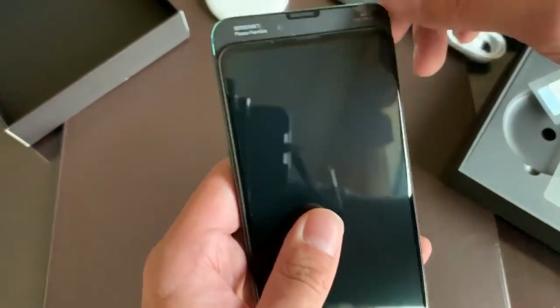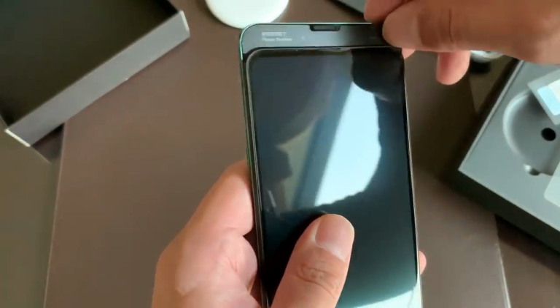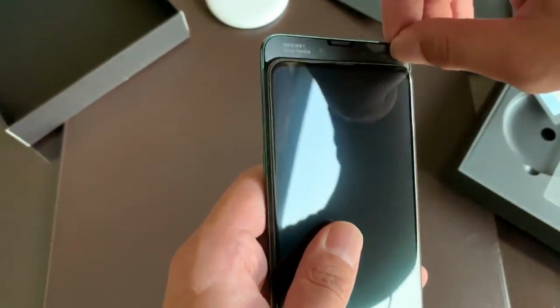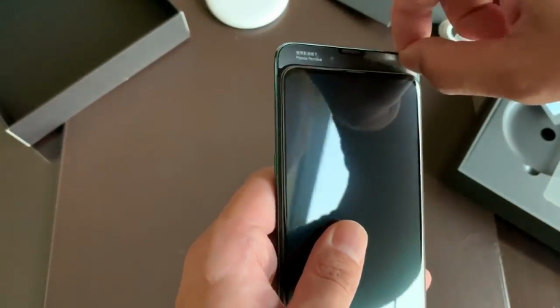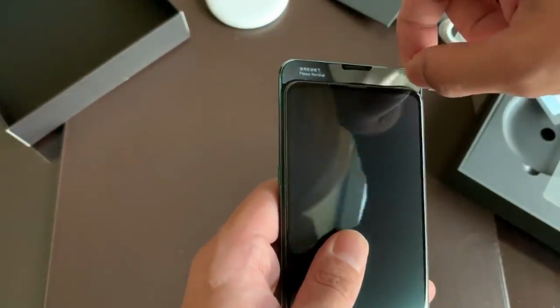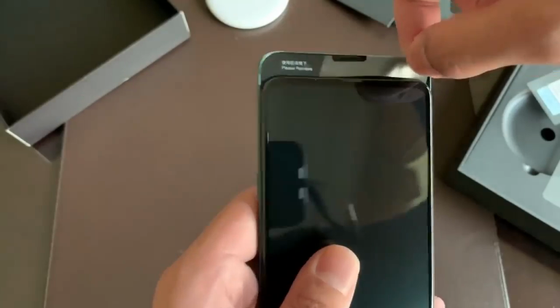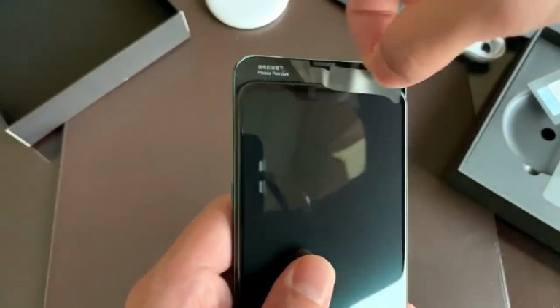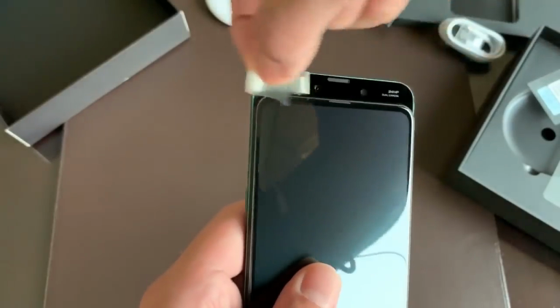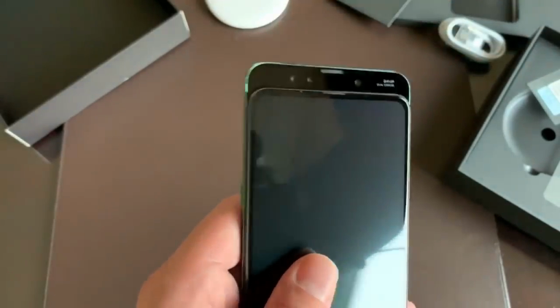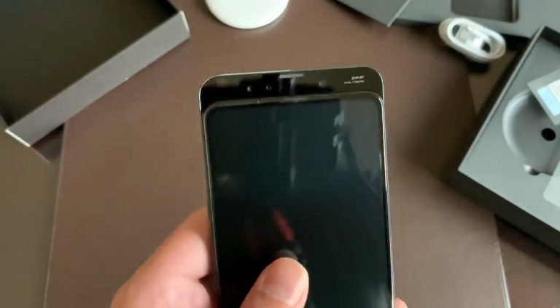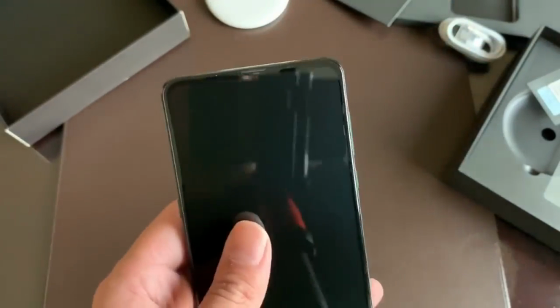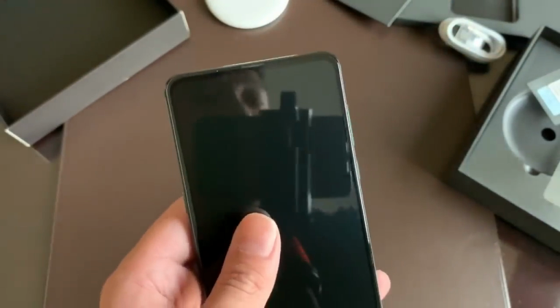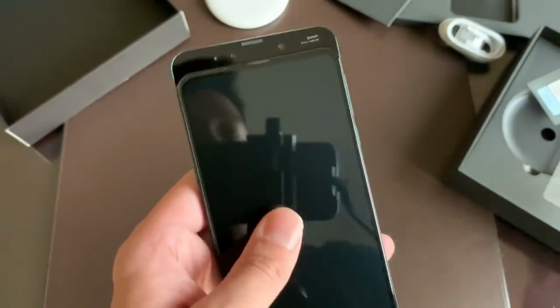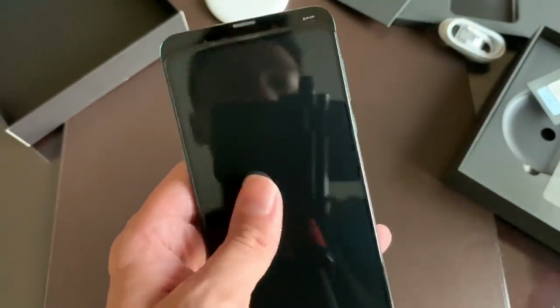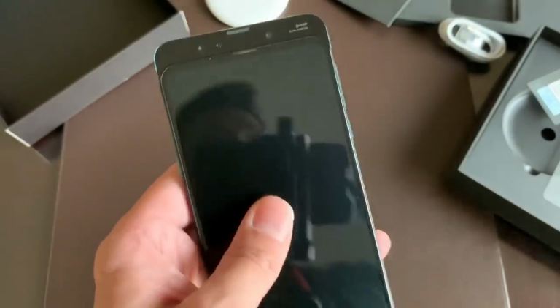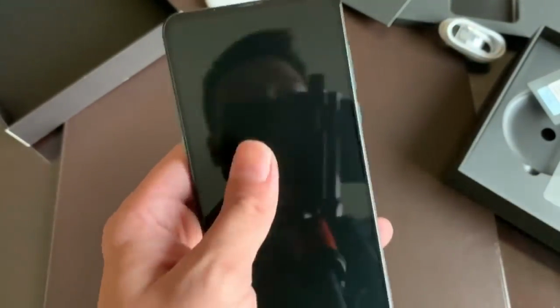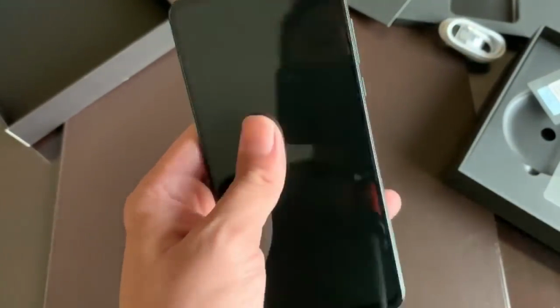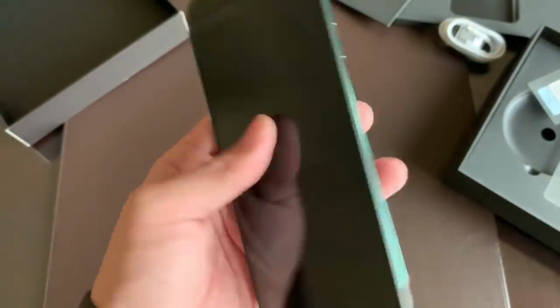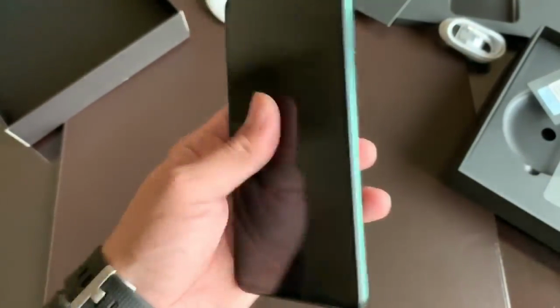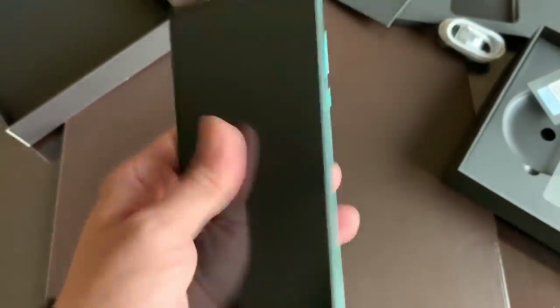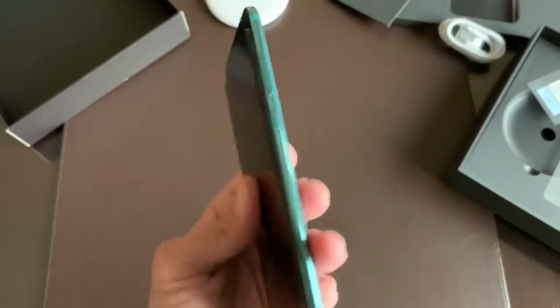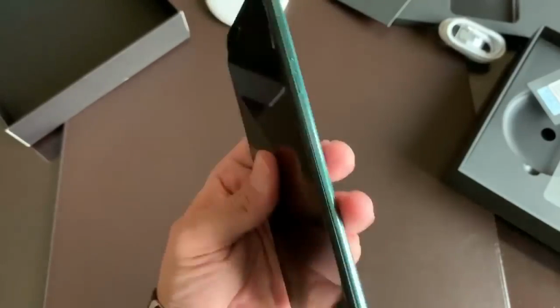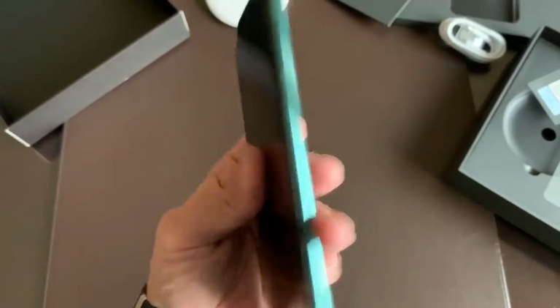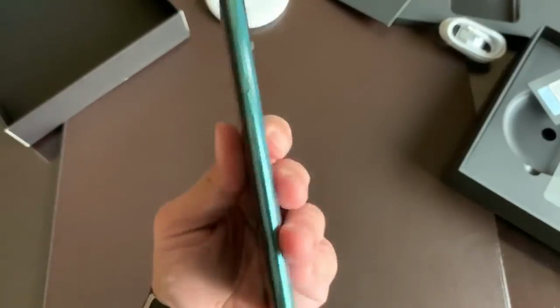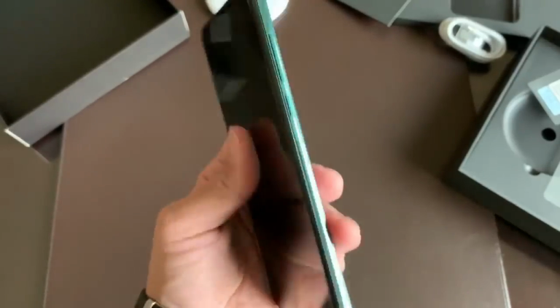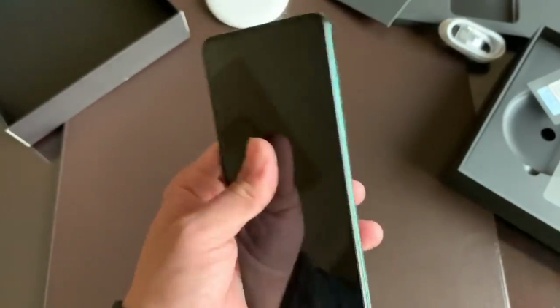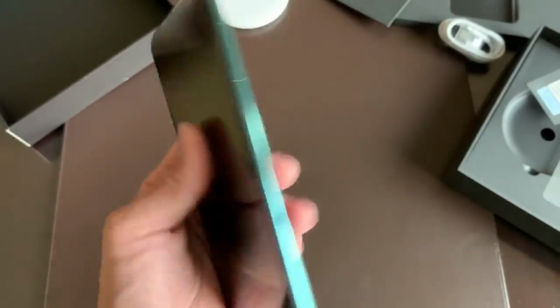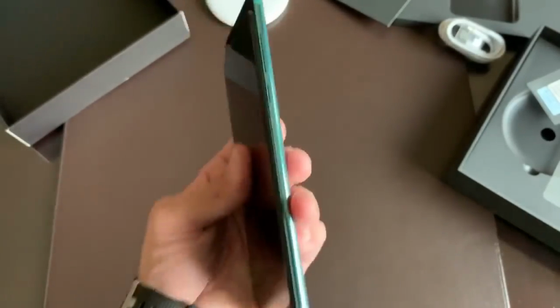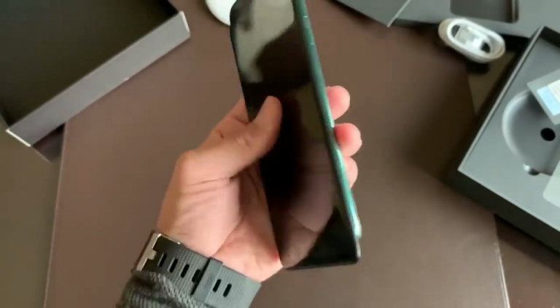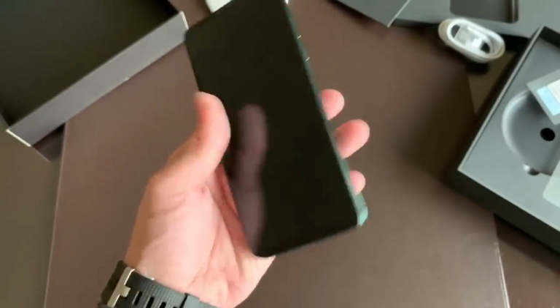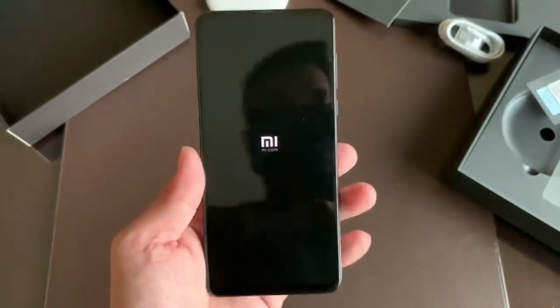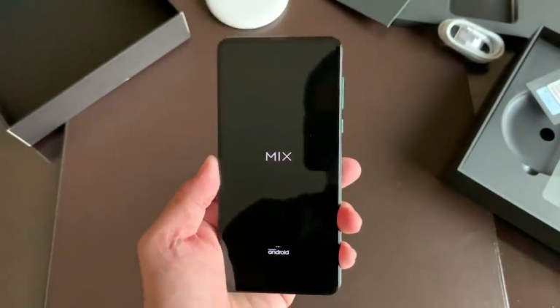There's one more peeling right here. It feels so good. It snaps into place via magnets, so it feels very nice.